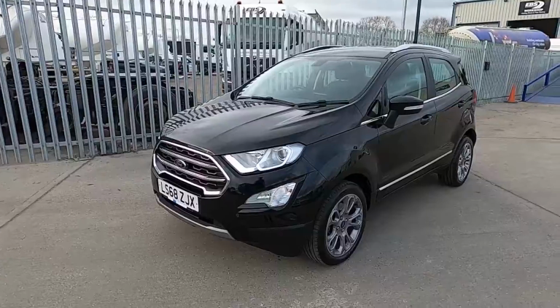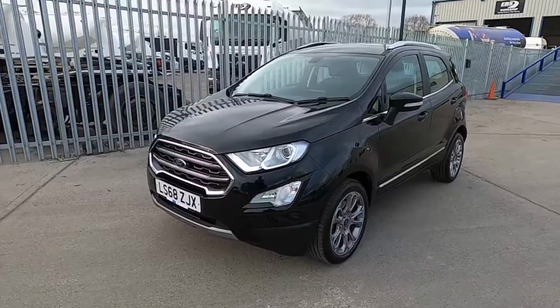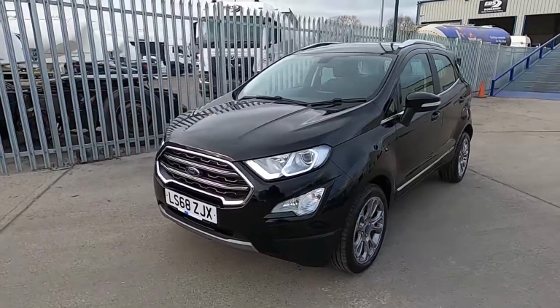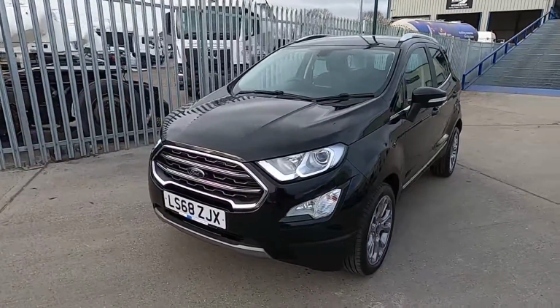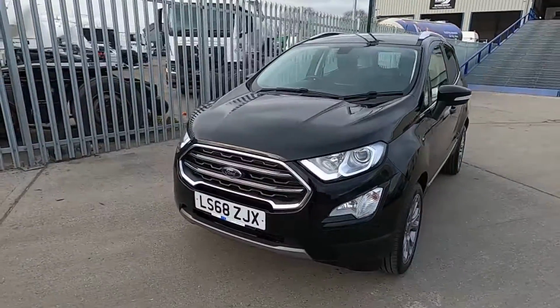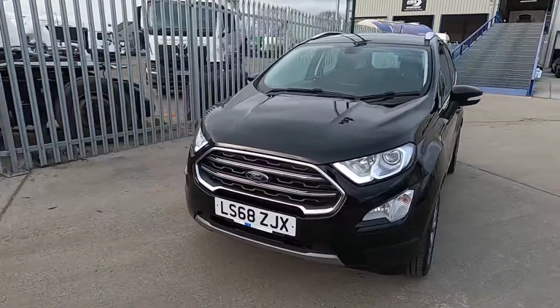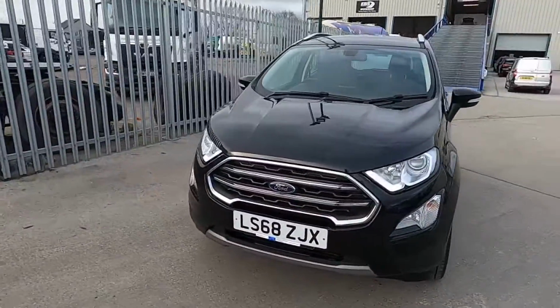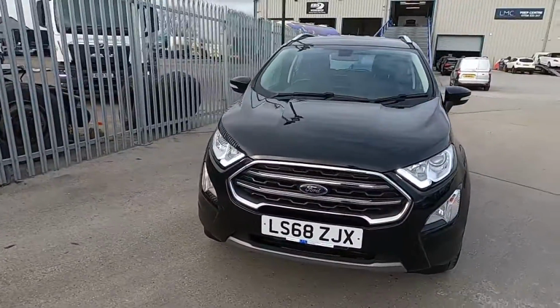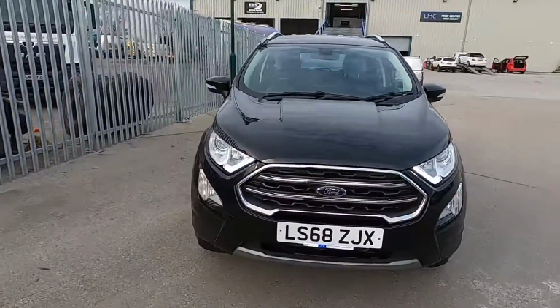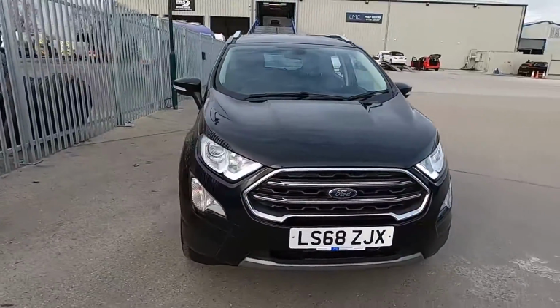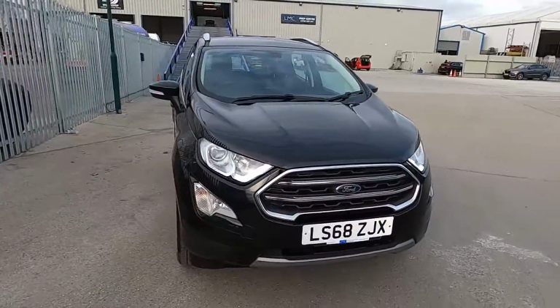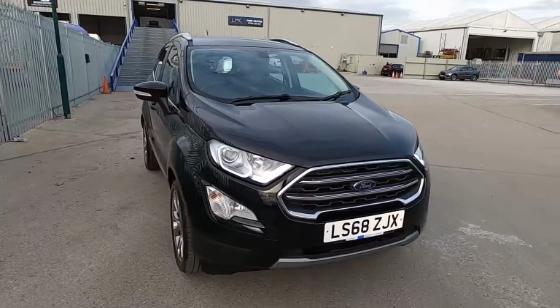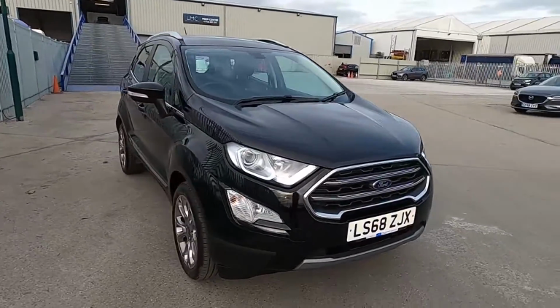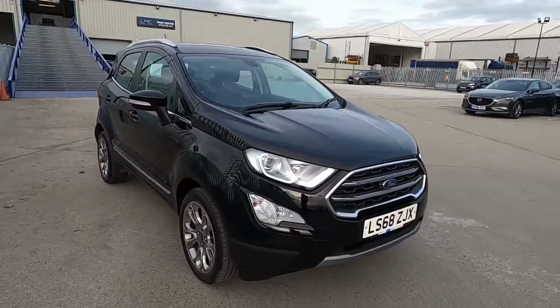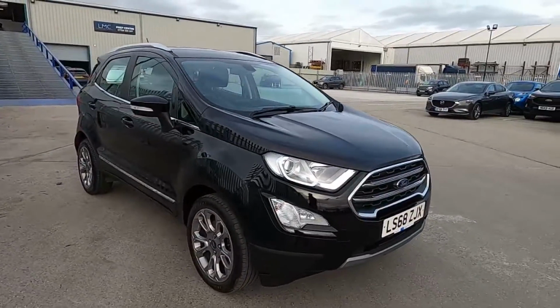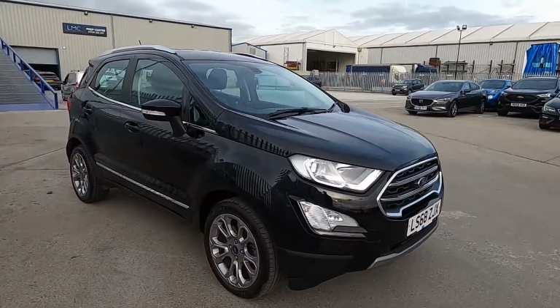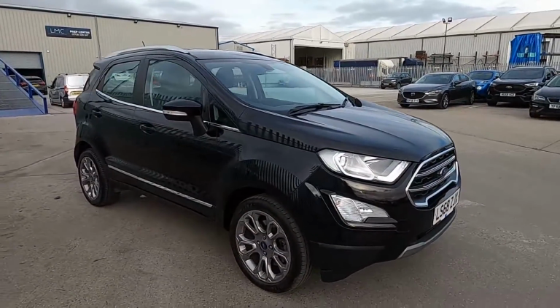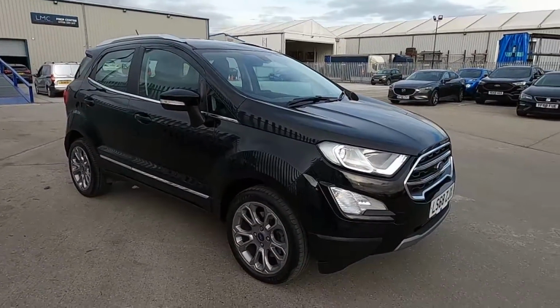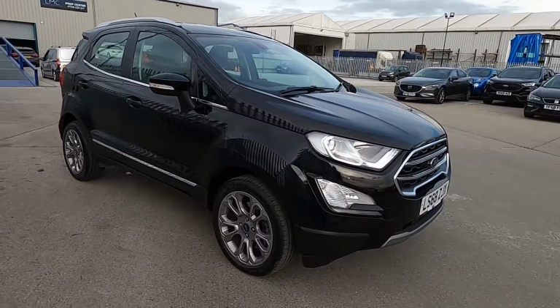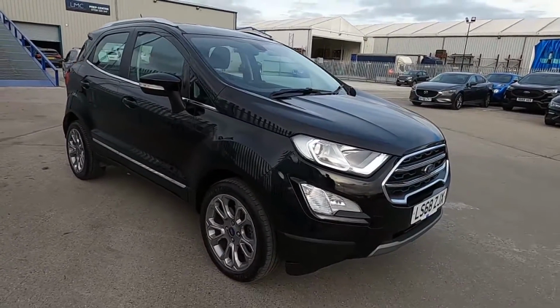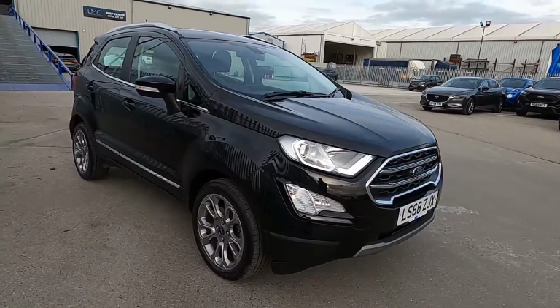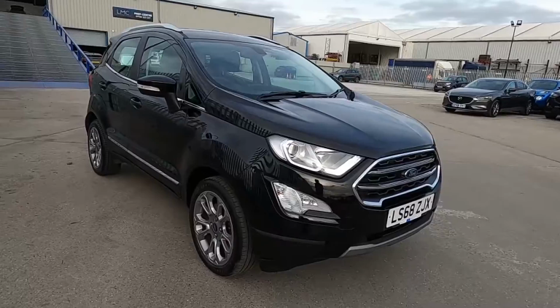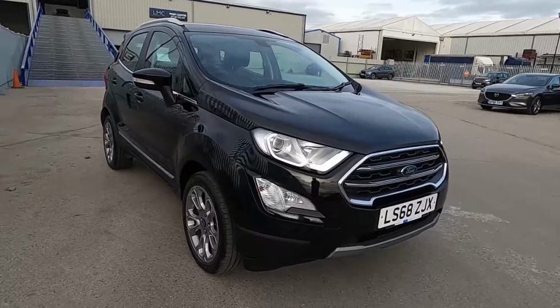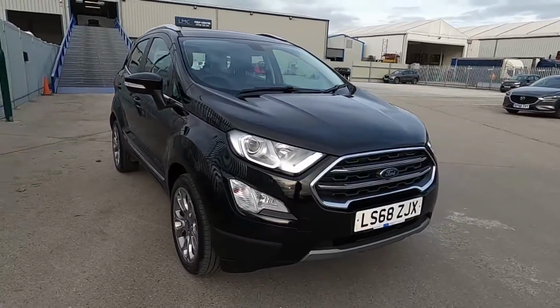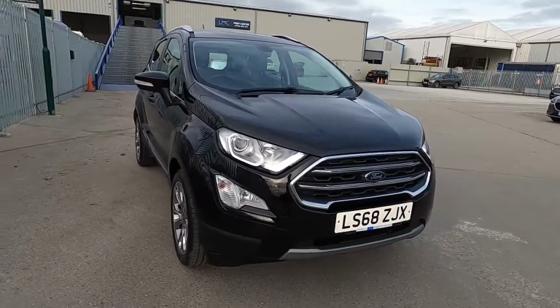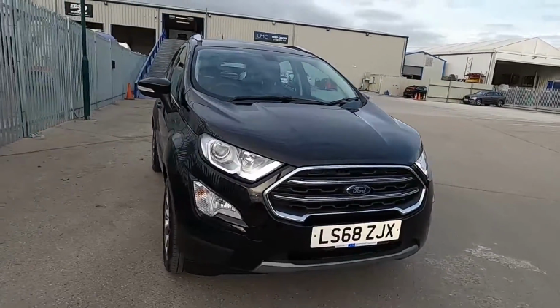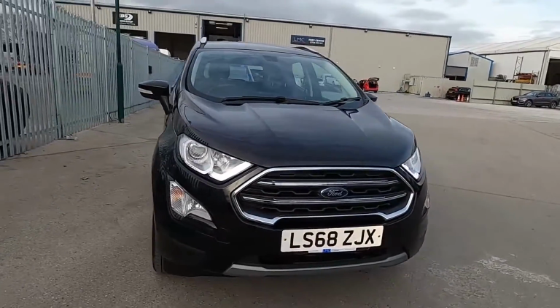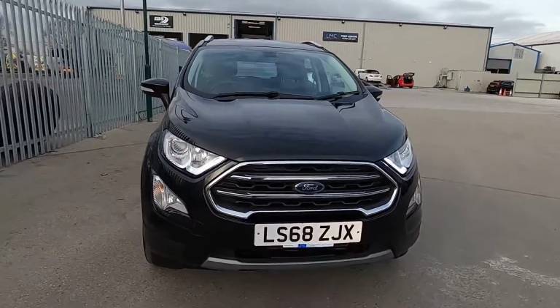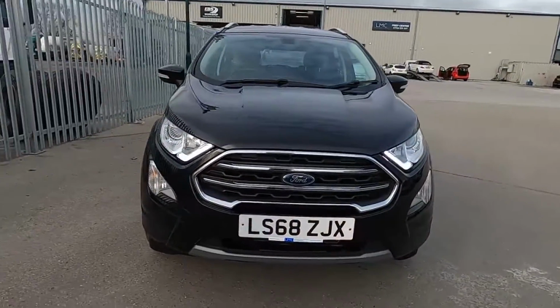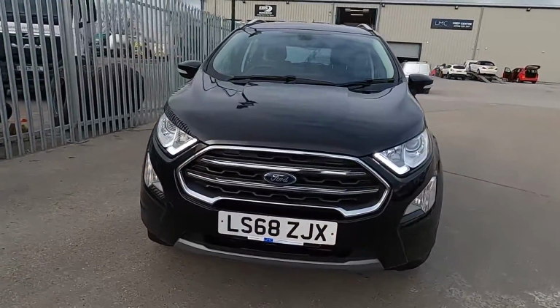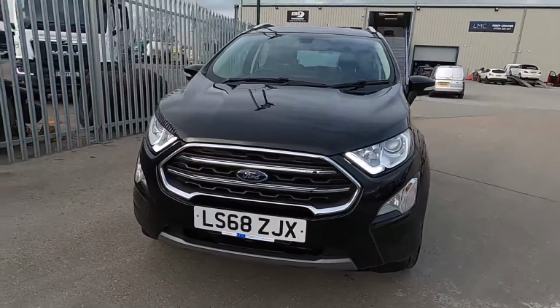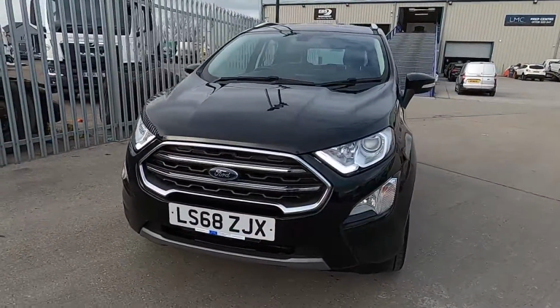Welcome to London Motor Company. My name's Sam and this is our Ford EcoSport Titanium. It's done less than 29,000 miles and in this video I'm going to show you around the car and later on I'm going to give it a test drive.